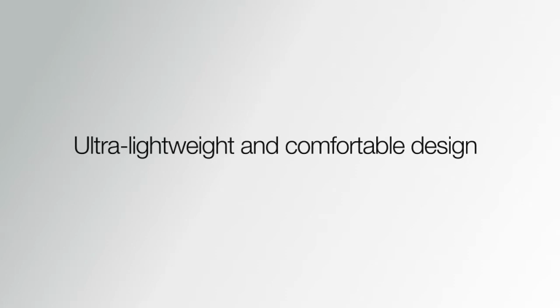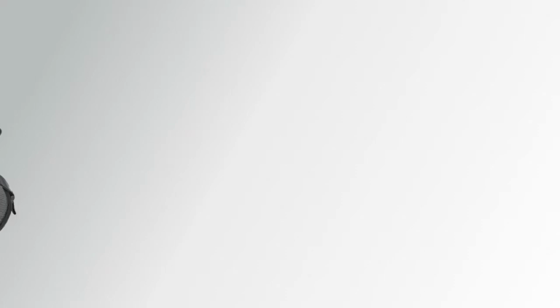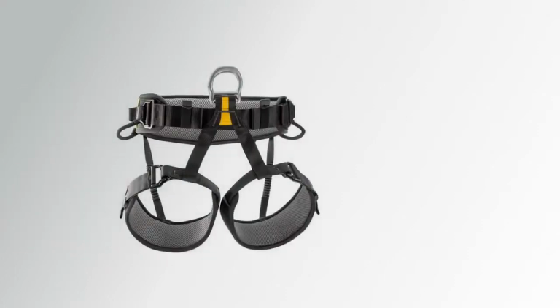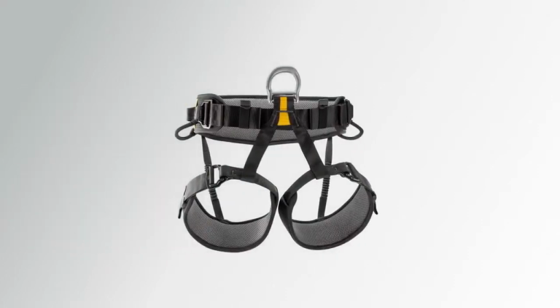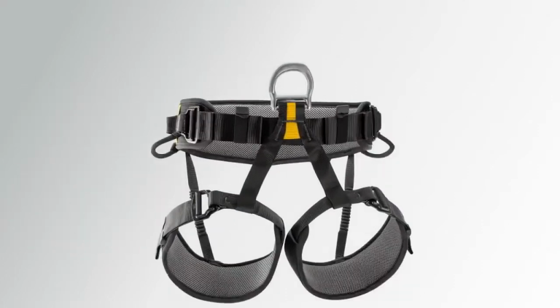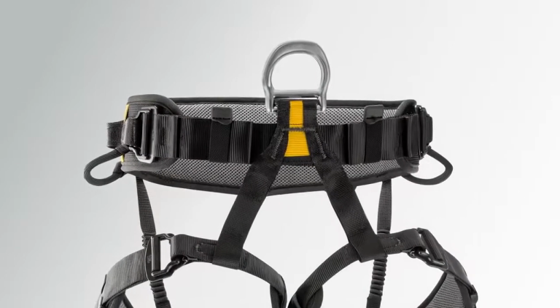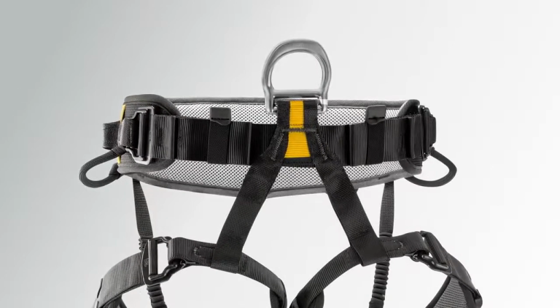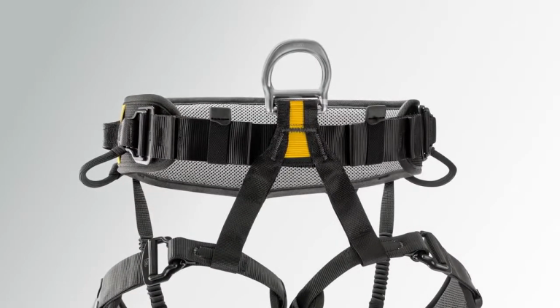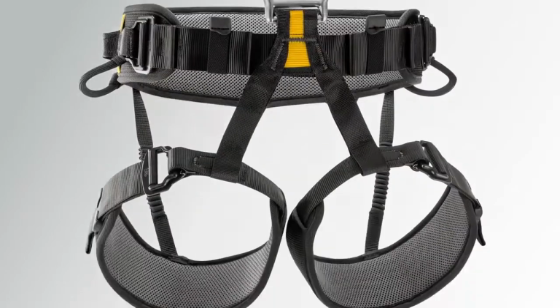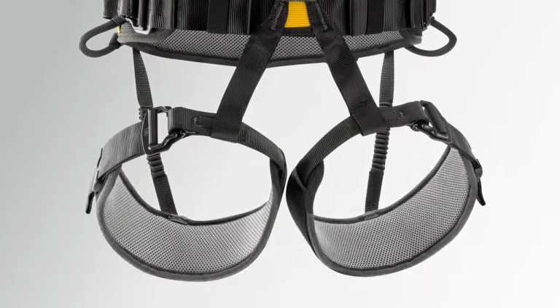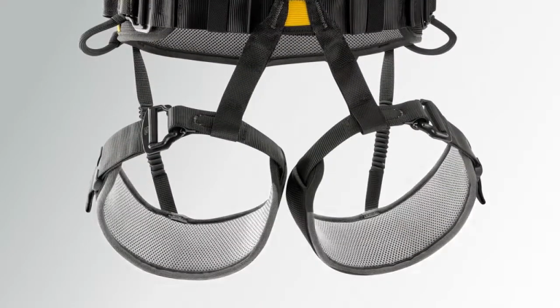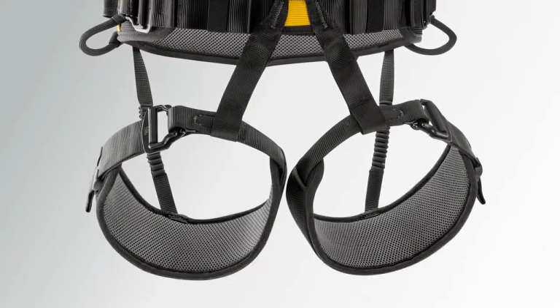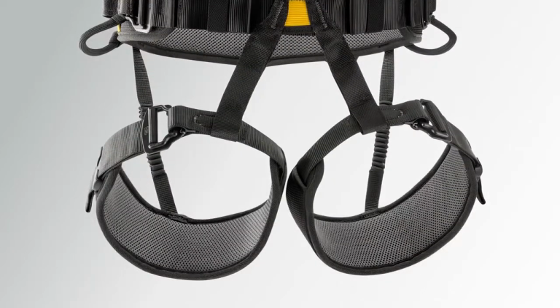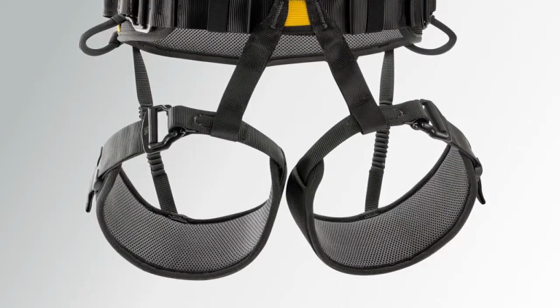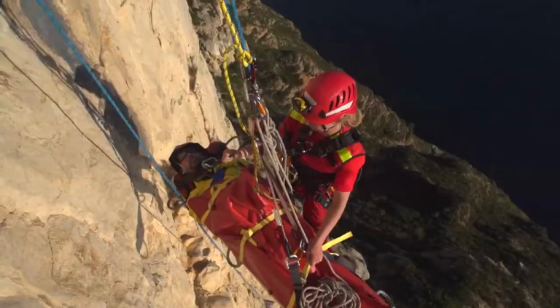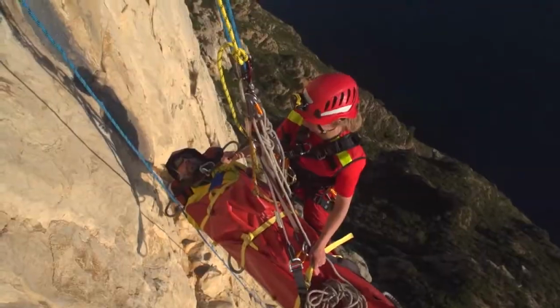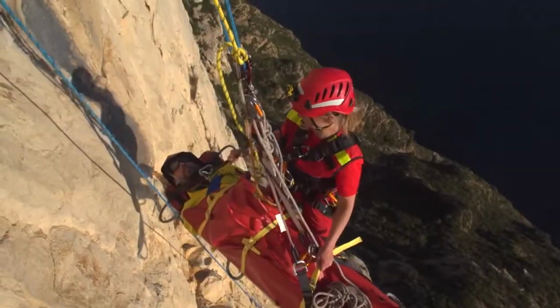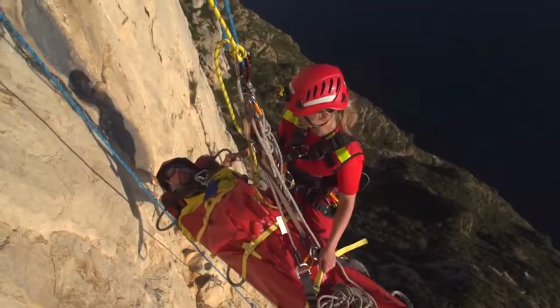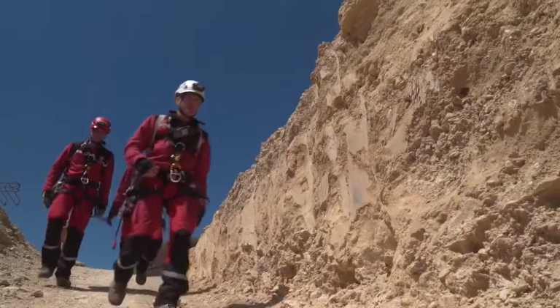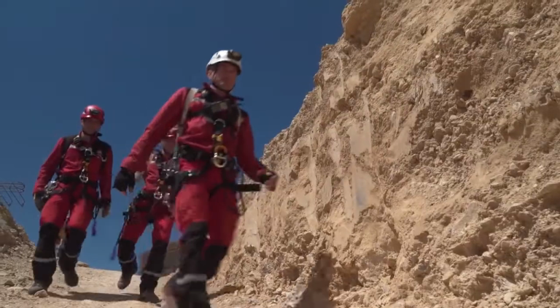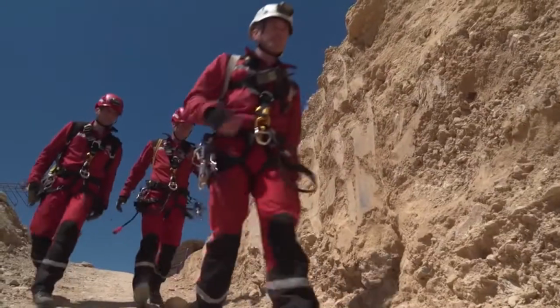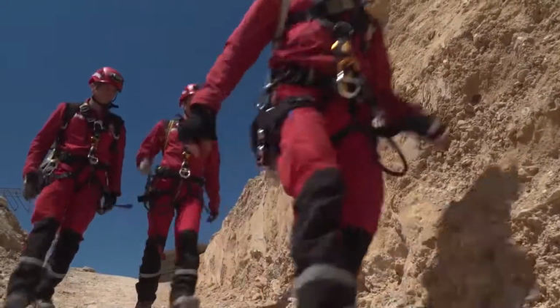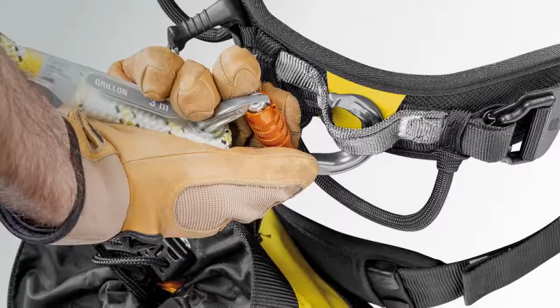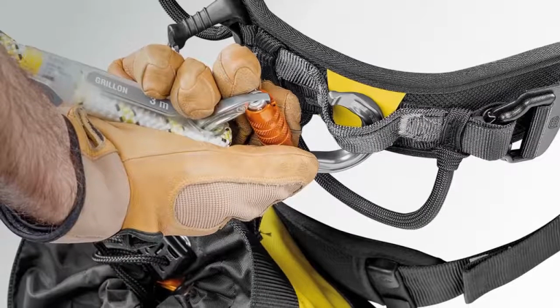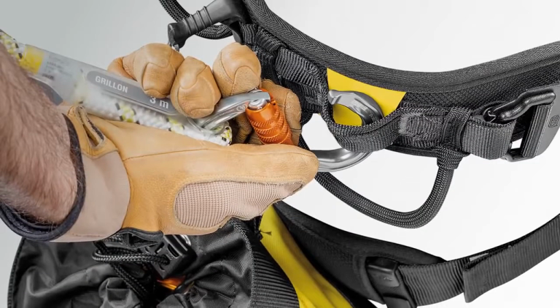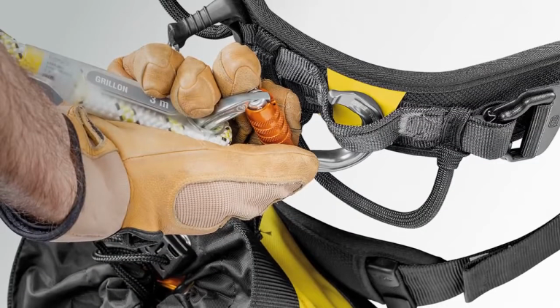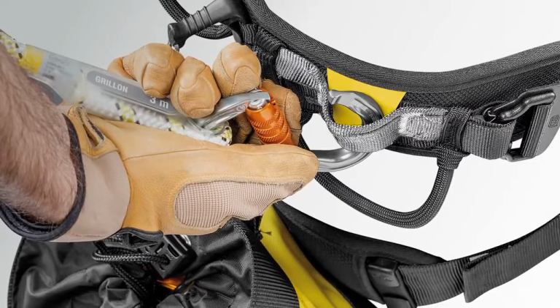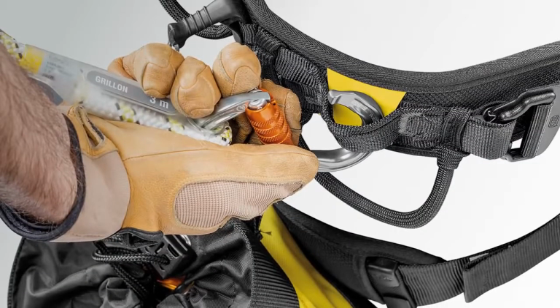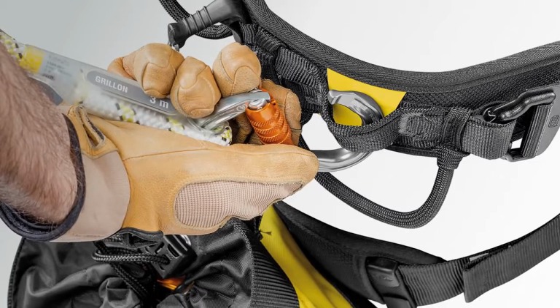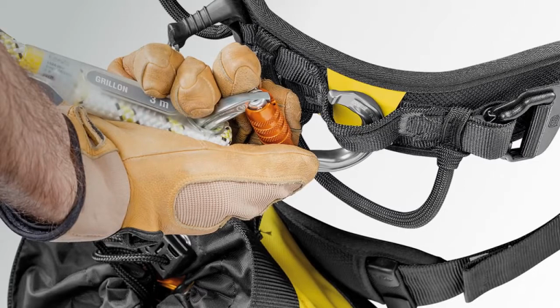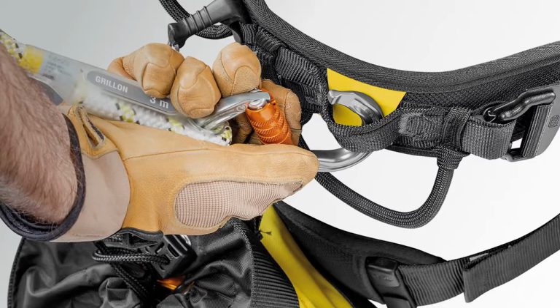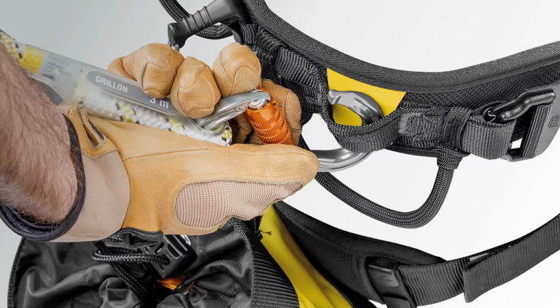The harness features a semi-rigid and narrow waist belt and leg loops to strike the ideal balance between comfort and light weight. The lateral attachment points also serve to reduce weight and bulkiness.